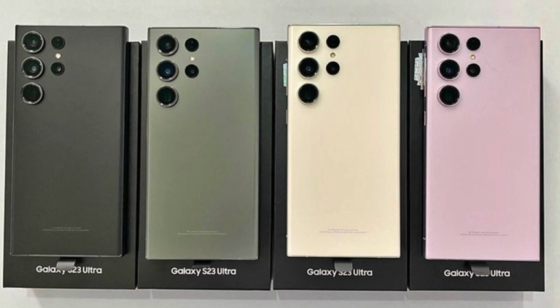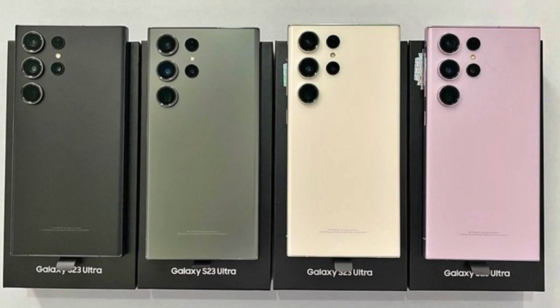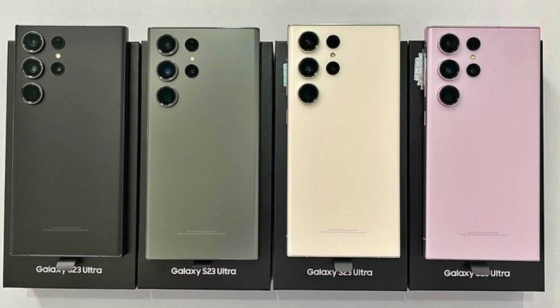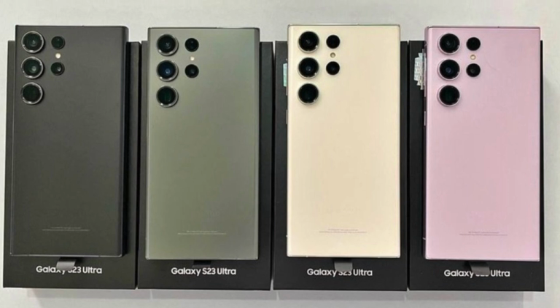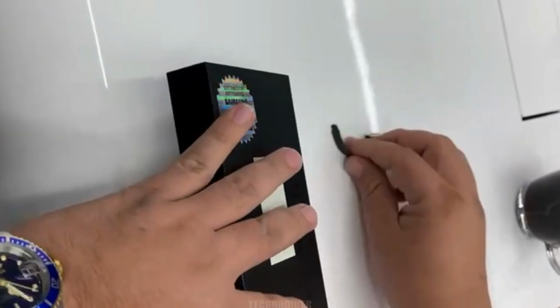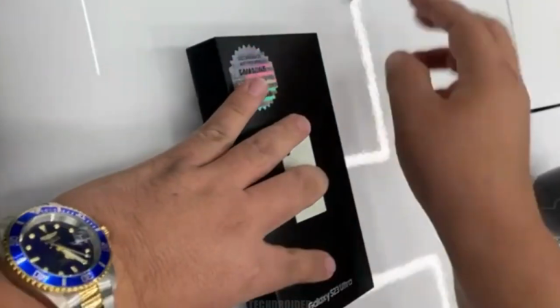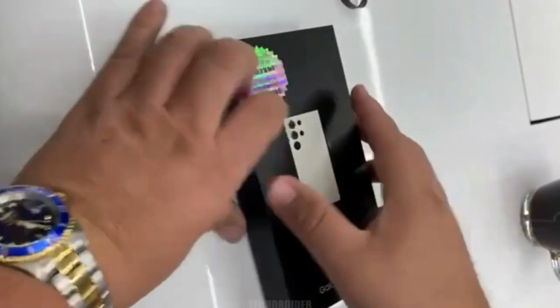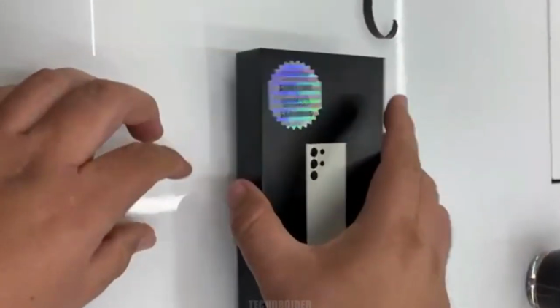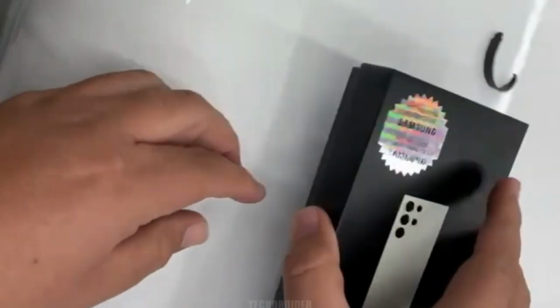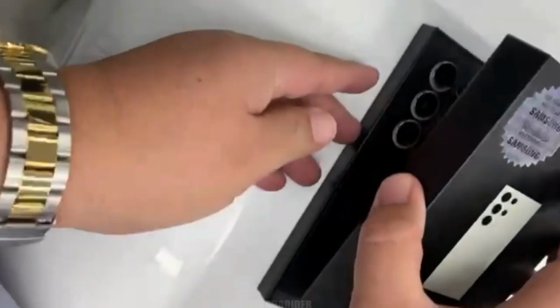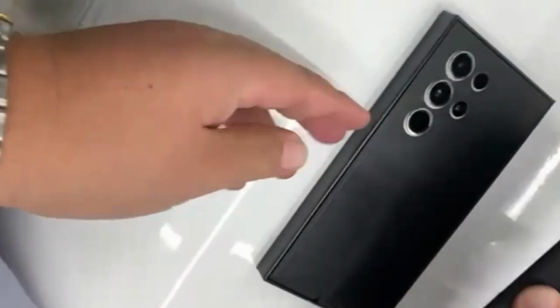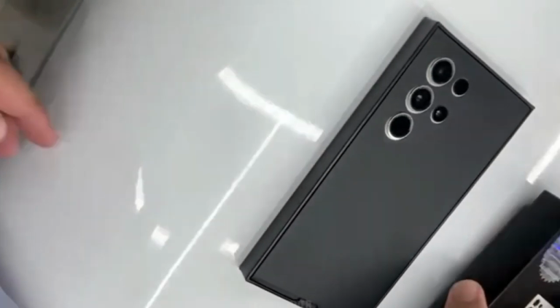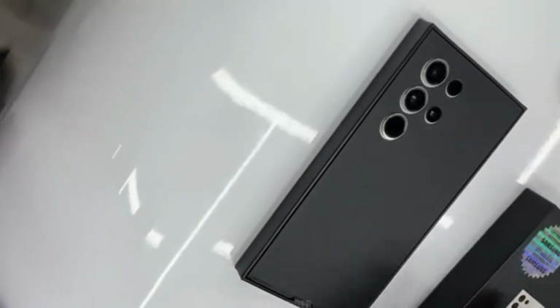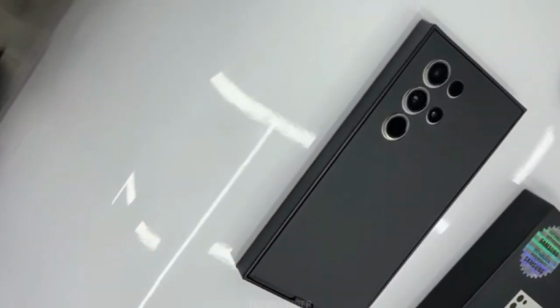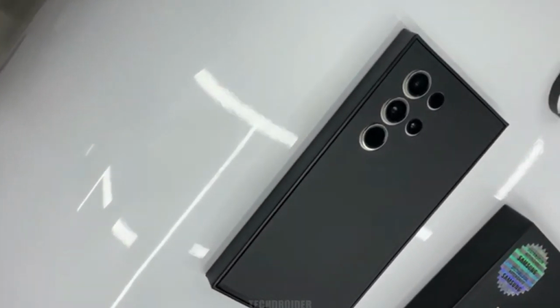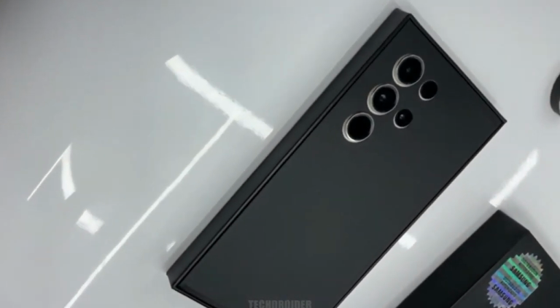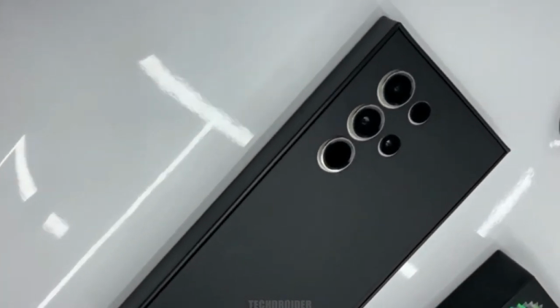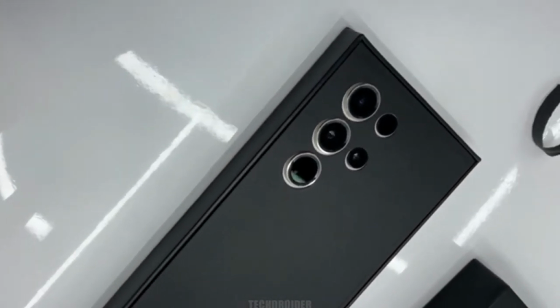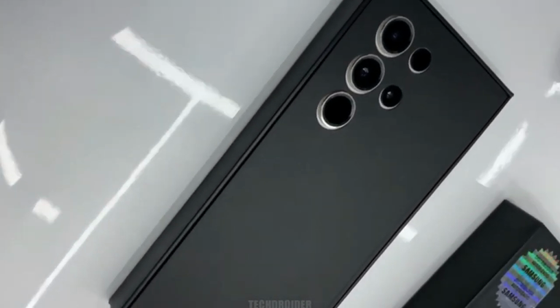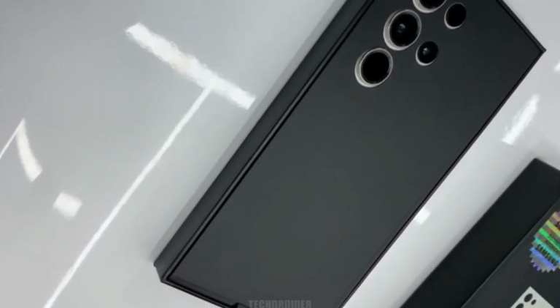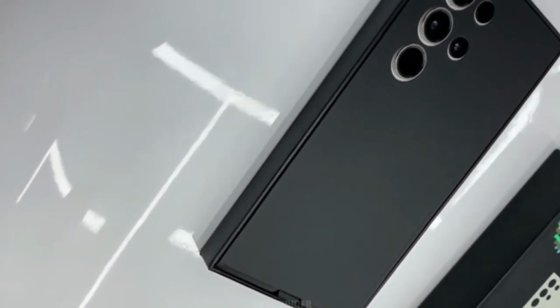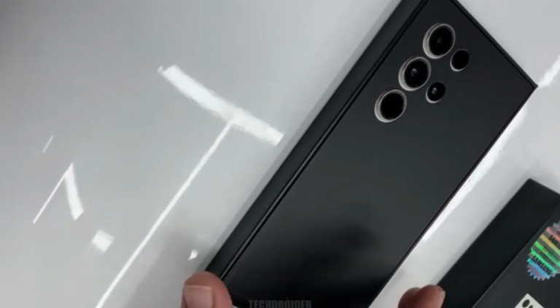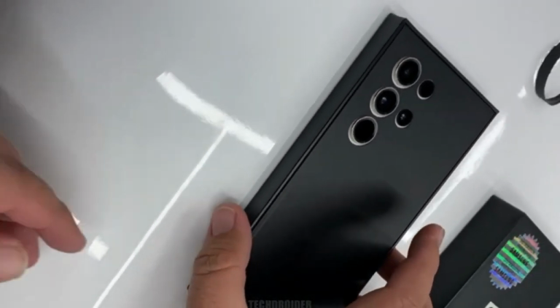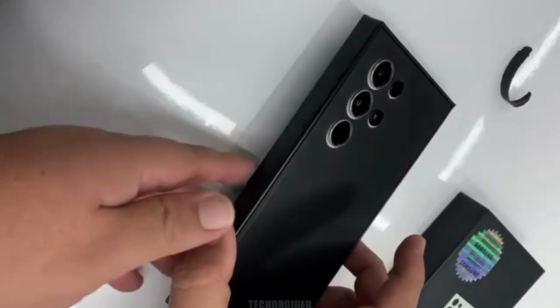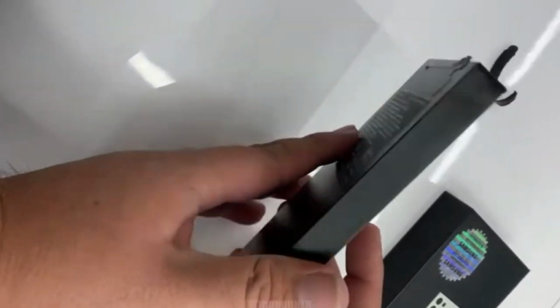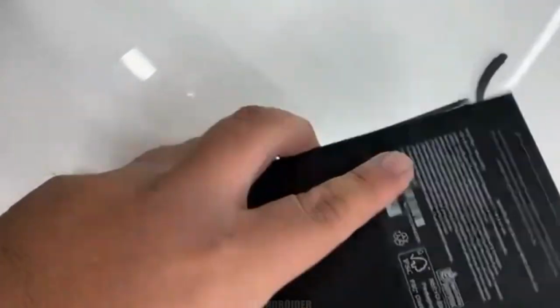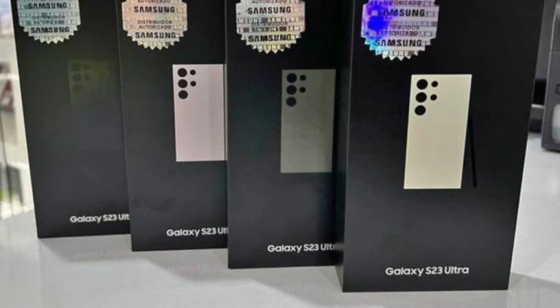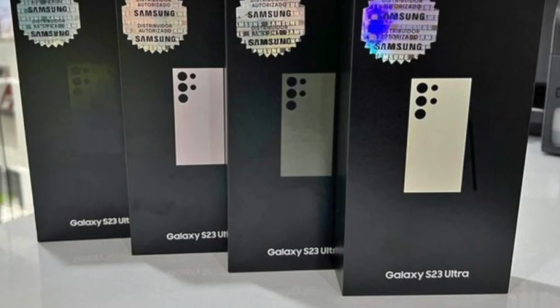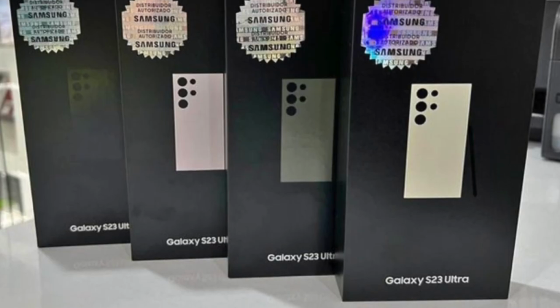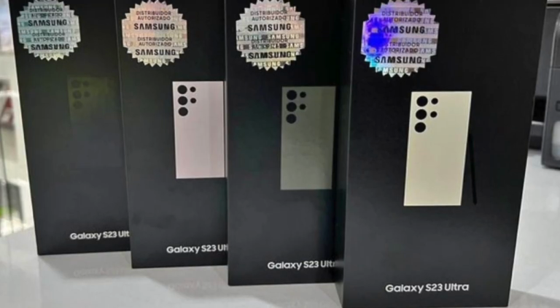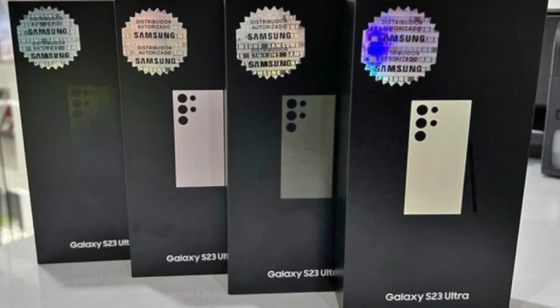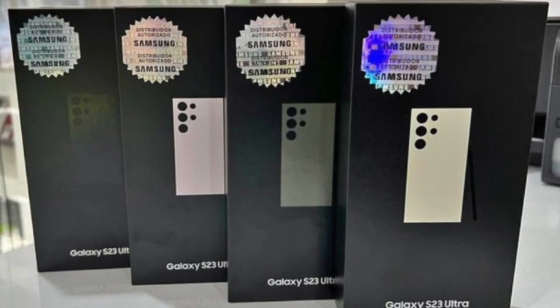The packaging looks a little off, but veteran leaker Ice Universe hasn't raised any doubts, which implies we're looking at the real deal. The leaked photos show the phones in all the rumored color options, including phantom black, botanic green, cotton flower, and misty lilac.